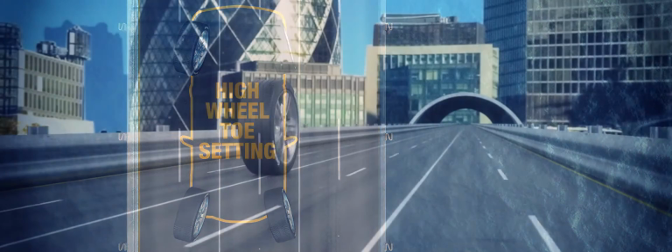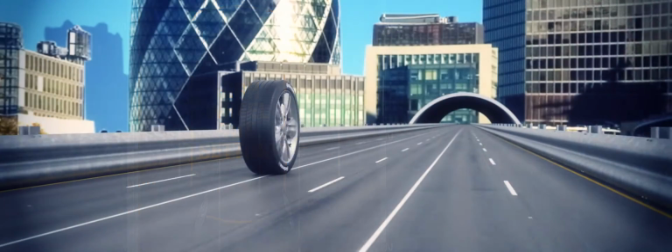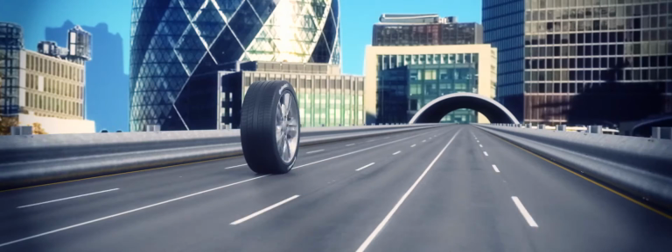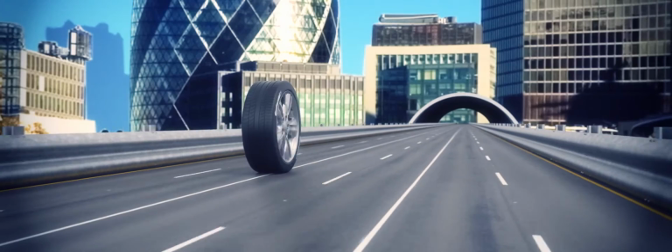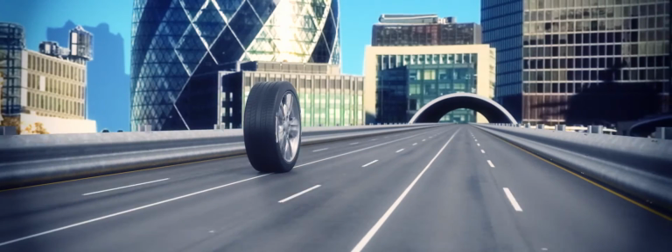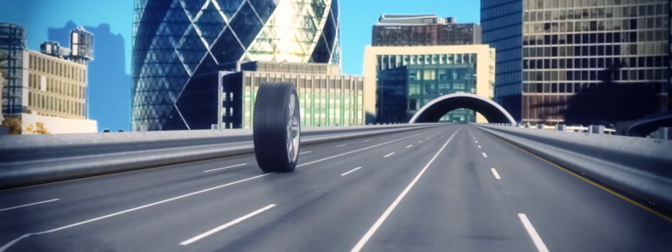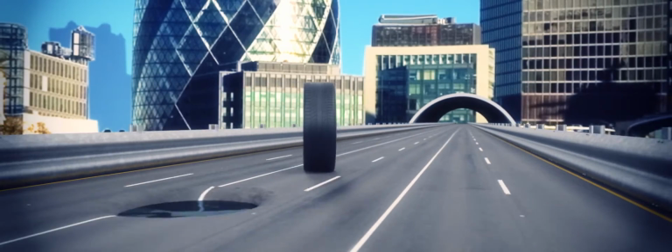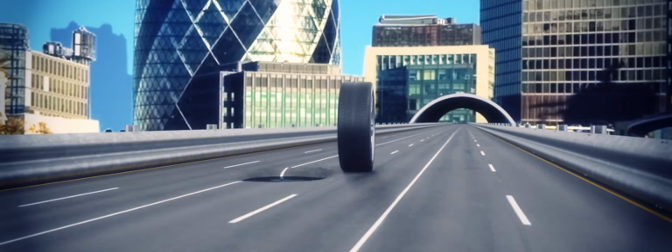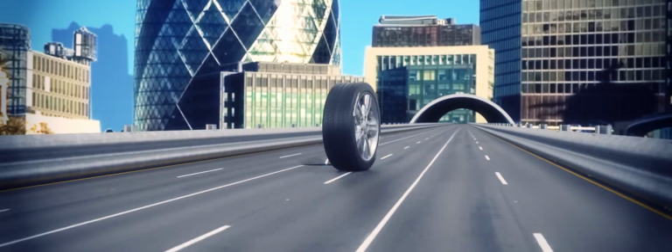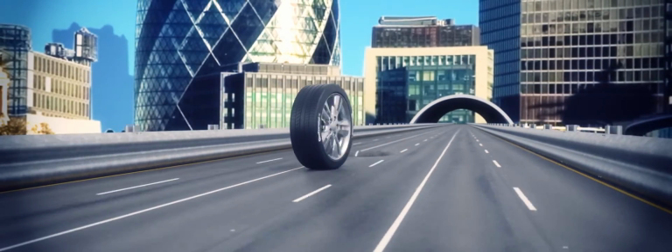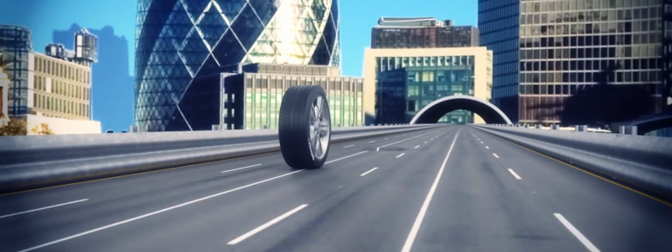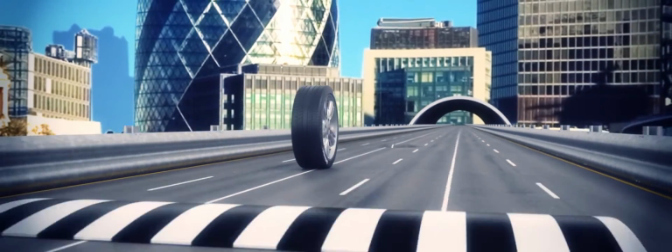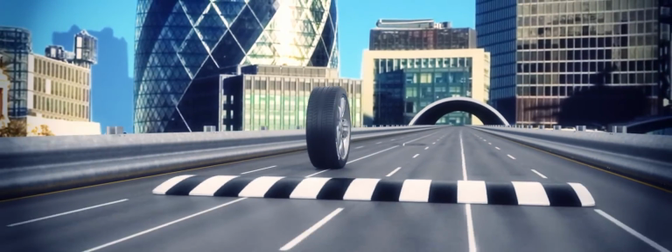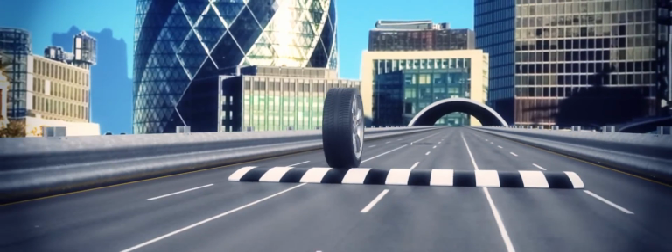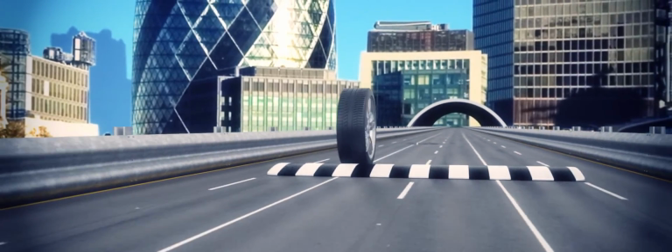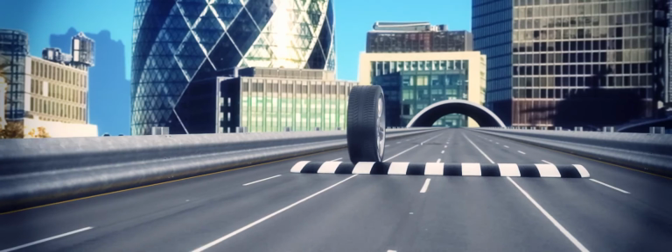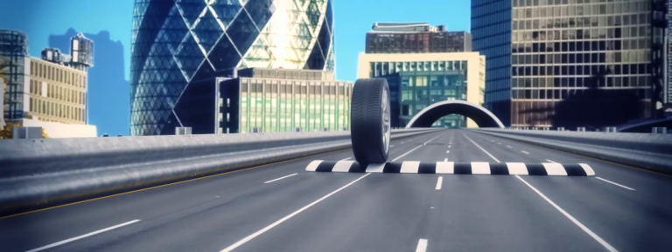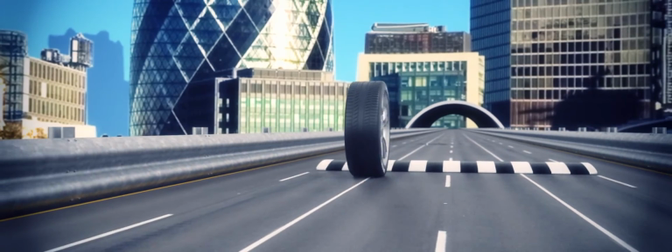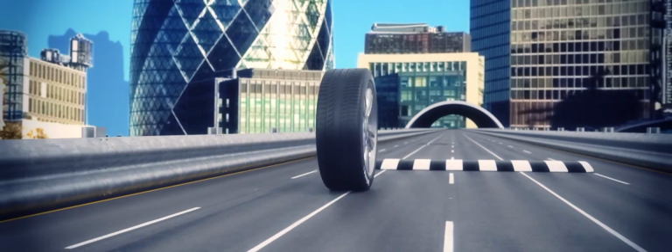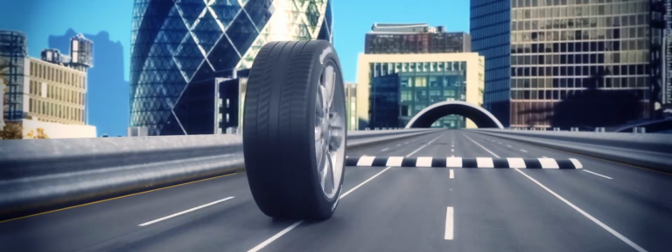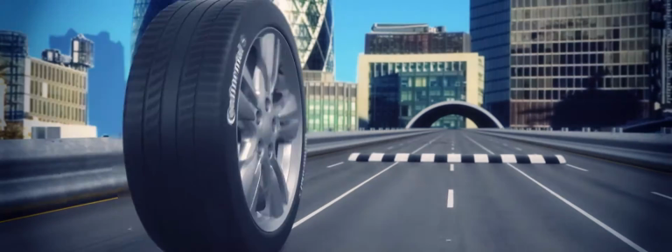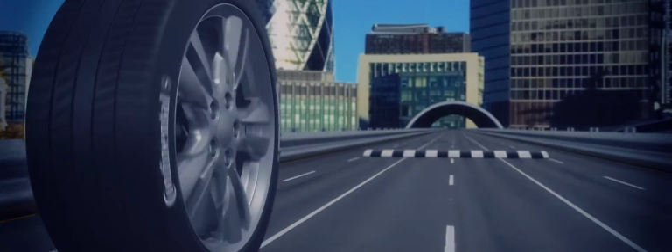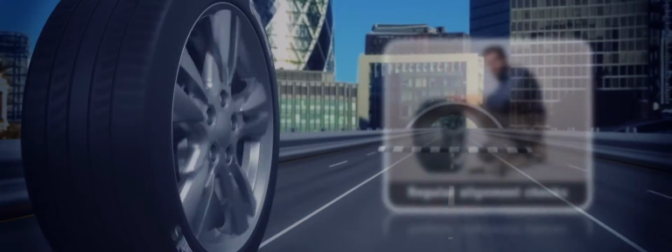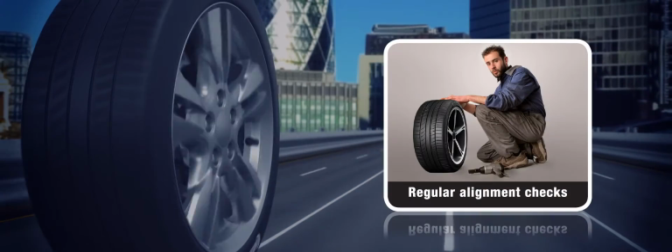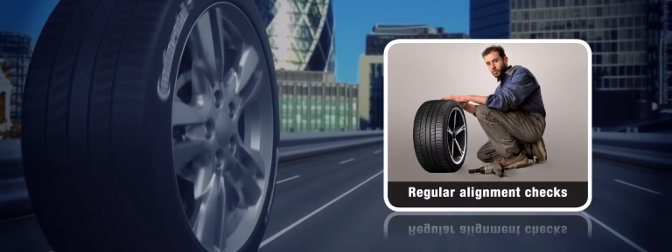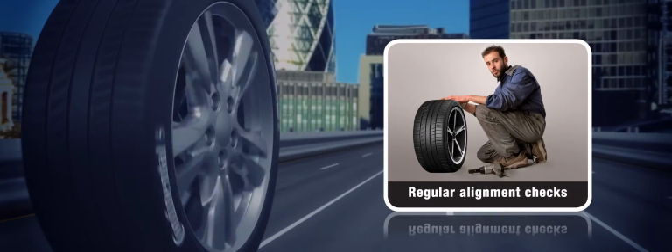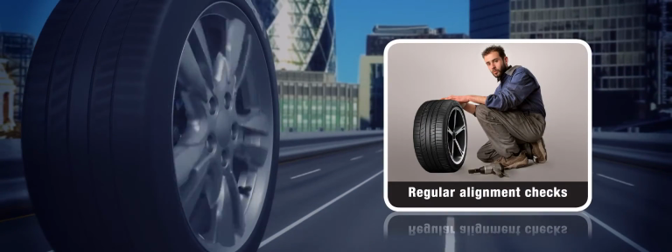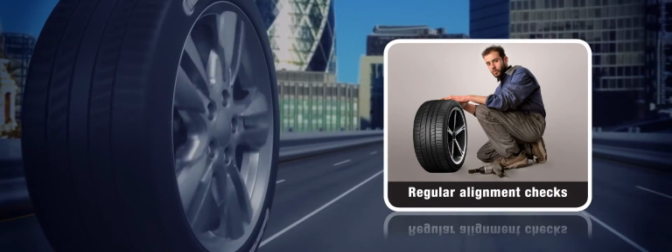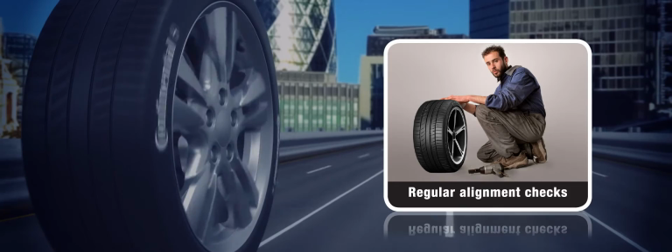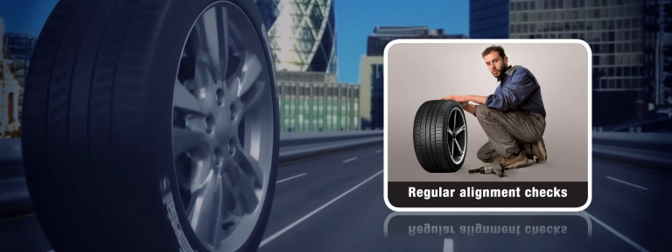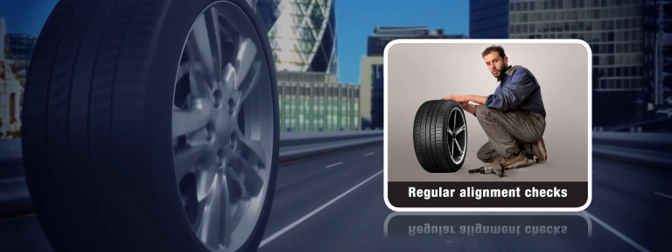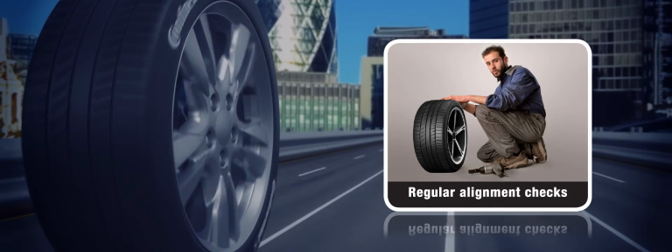To prevent sloped wear in the future, avoid potholes and approach speed bumps with care. Also have your wheel alignment checked at regular intervals — it's usually free.